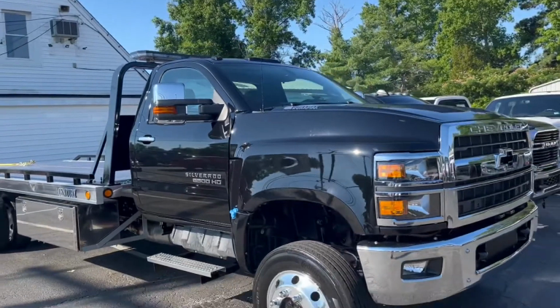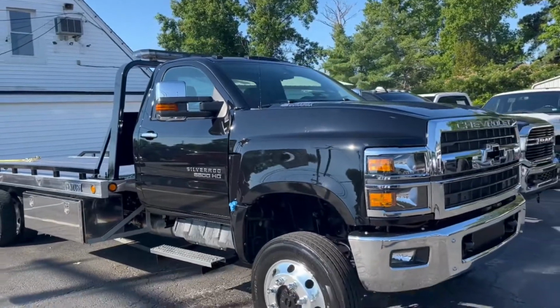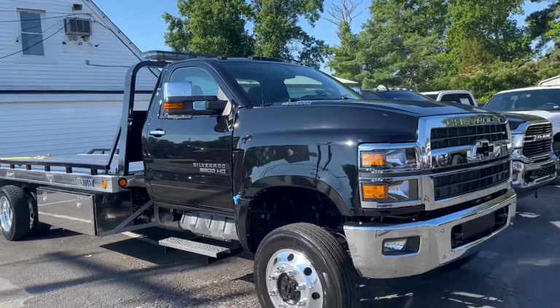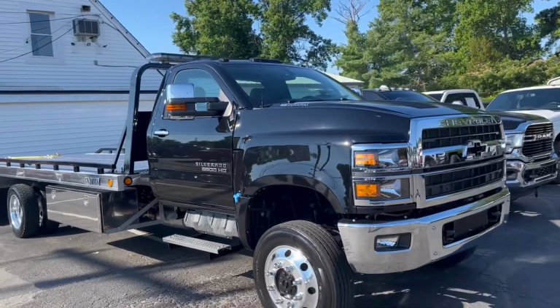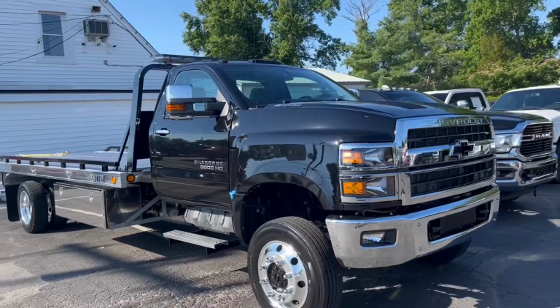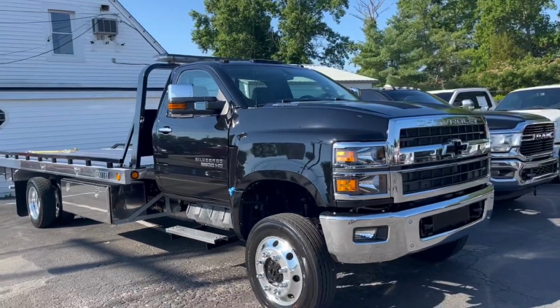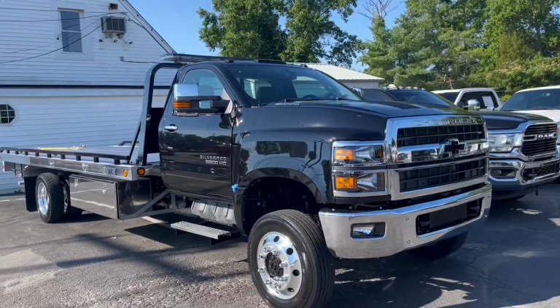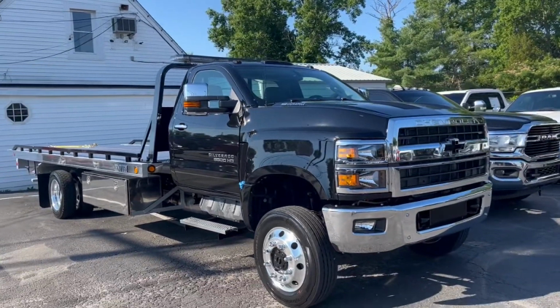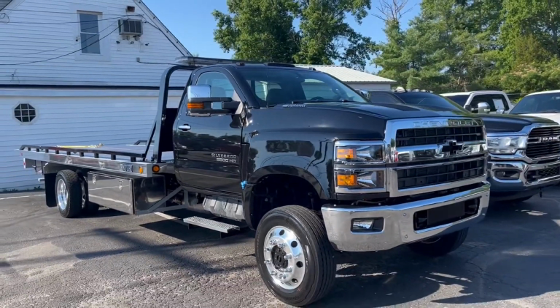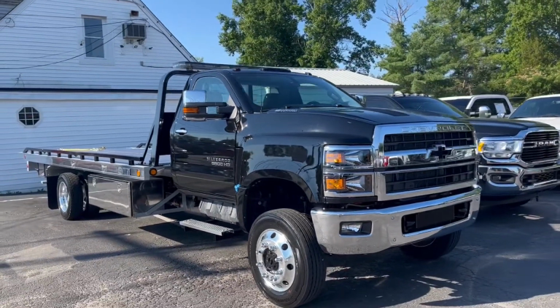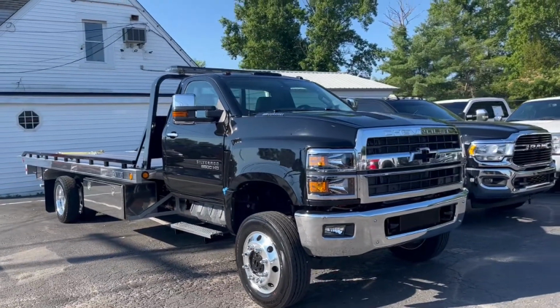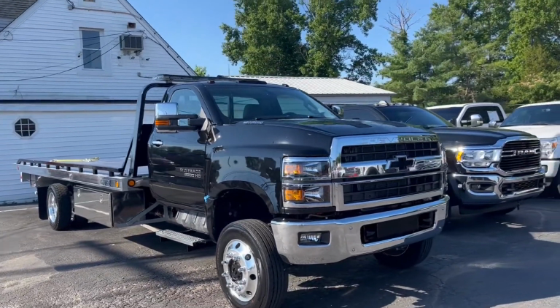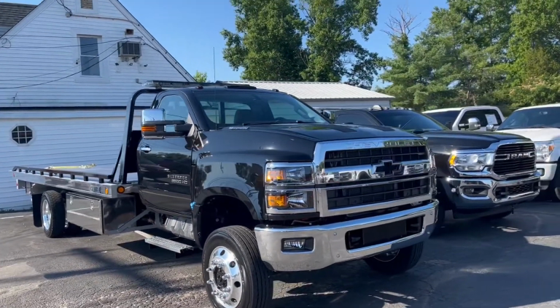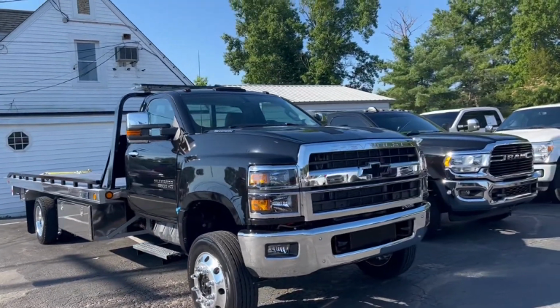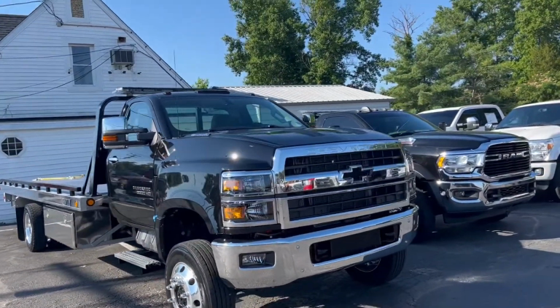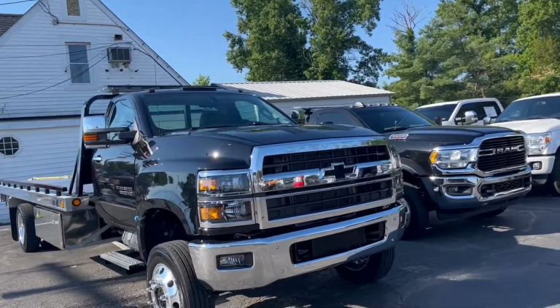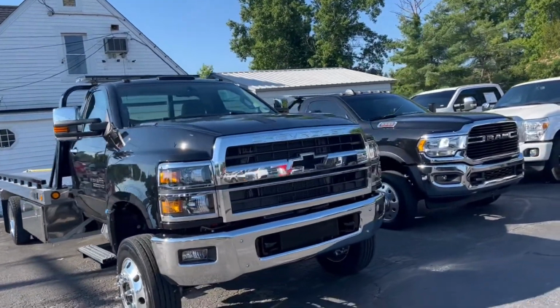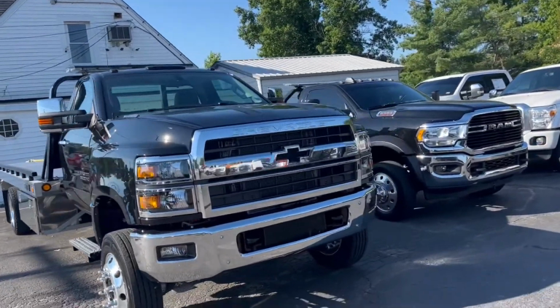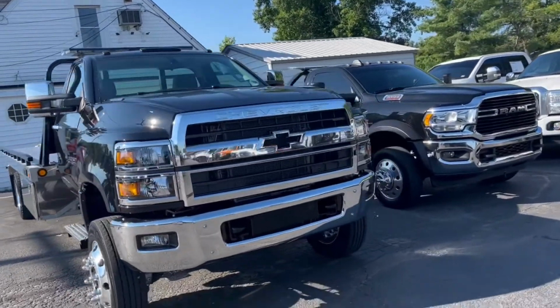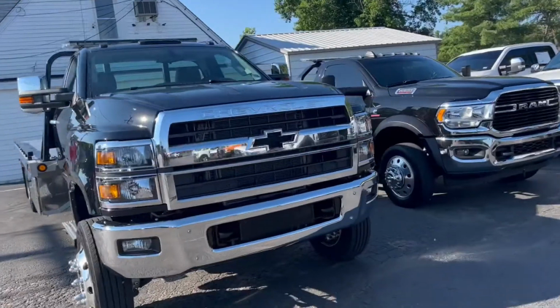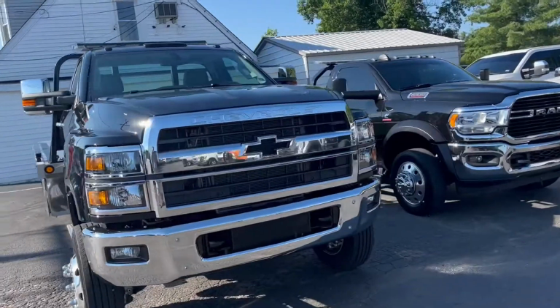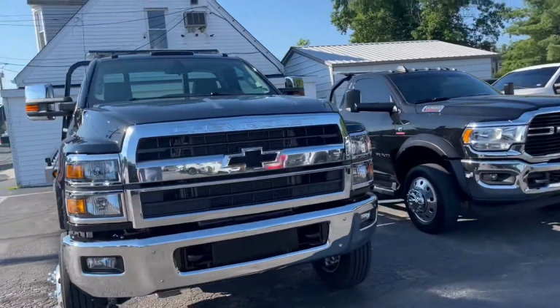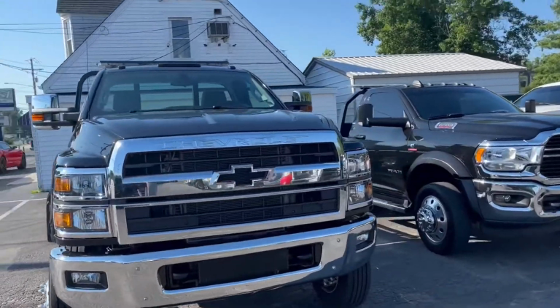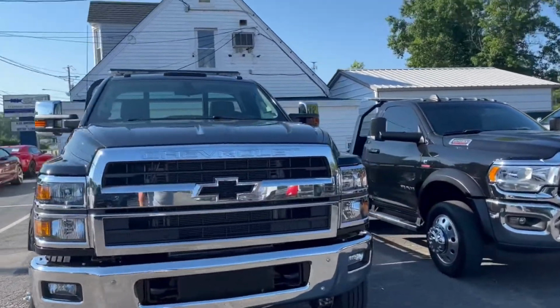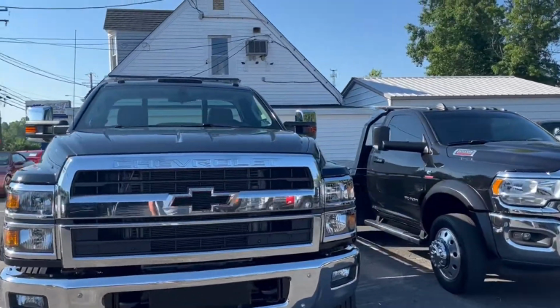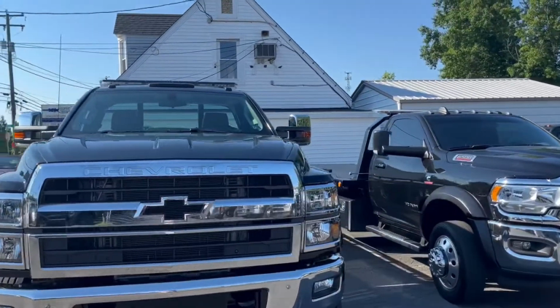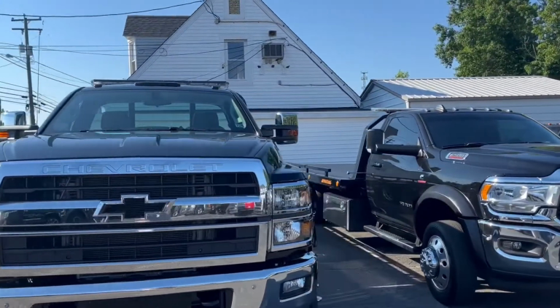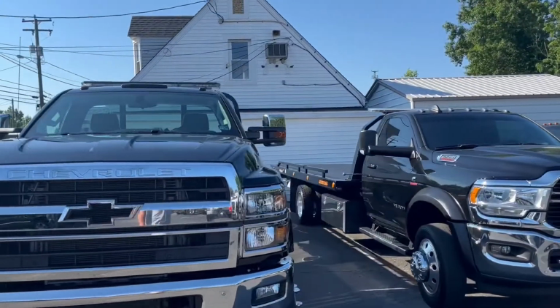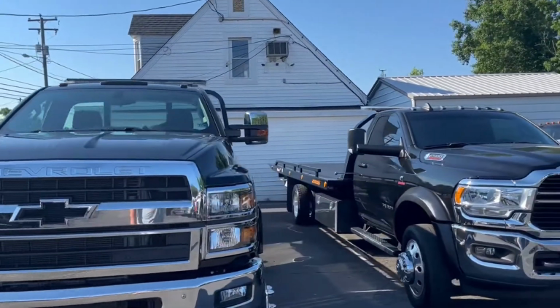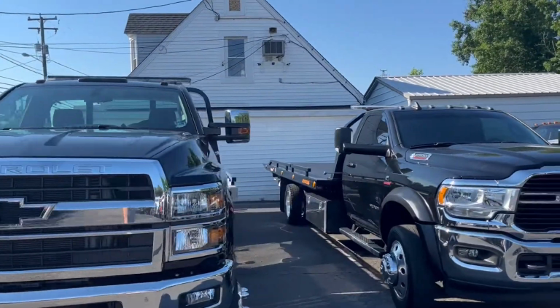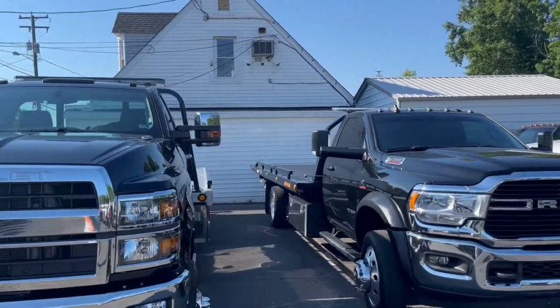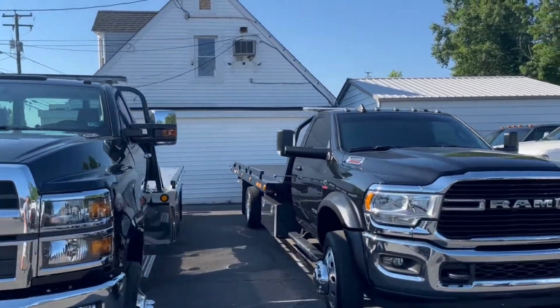One bad unit right there. I think it's just over a thousand miles on this unit. Built in stock and ready to go.